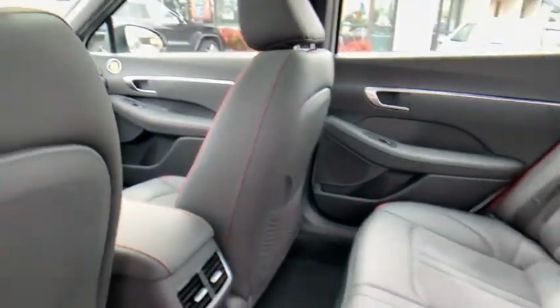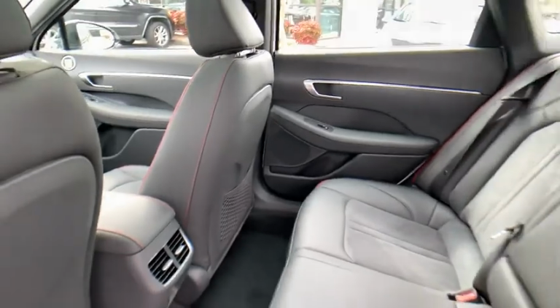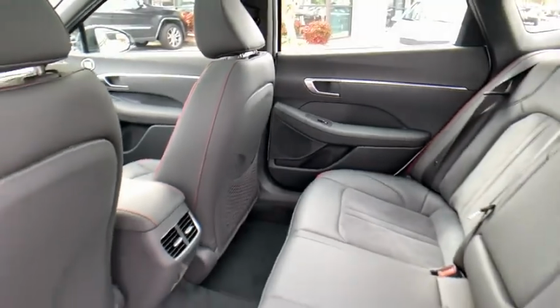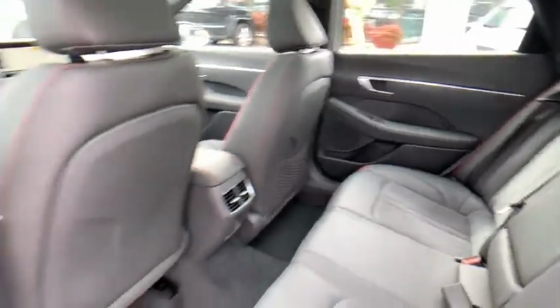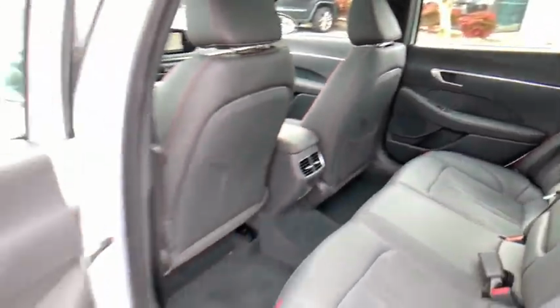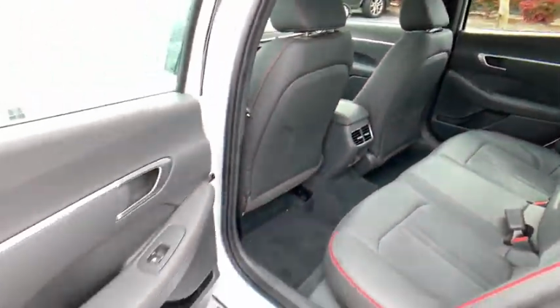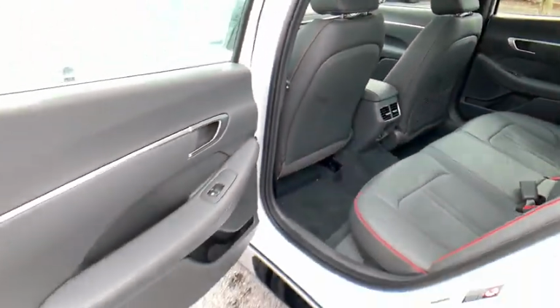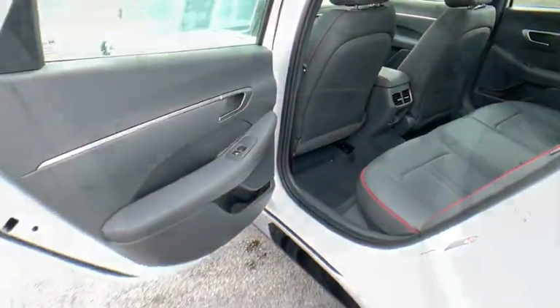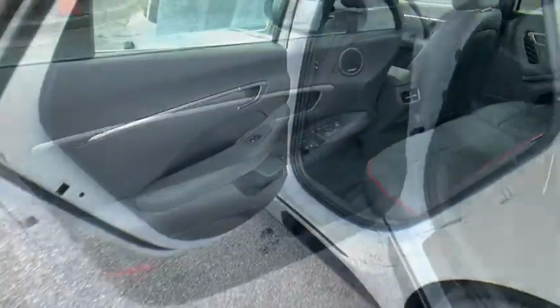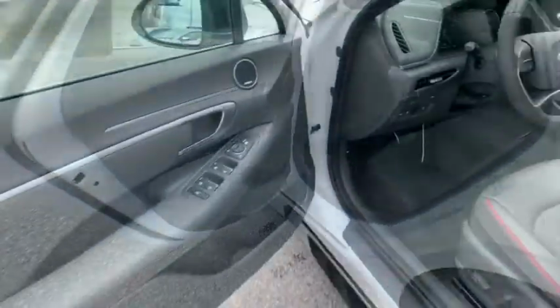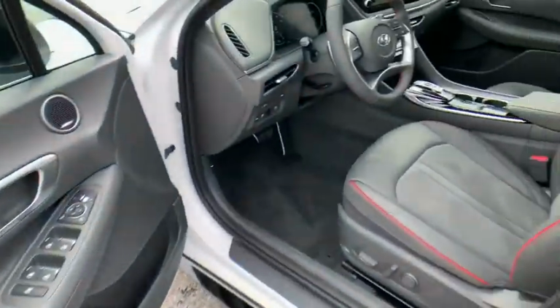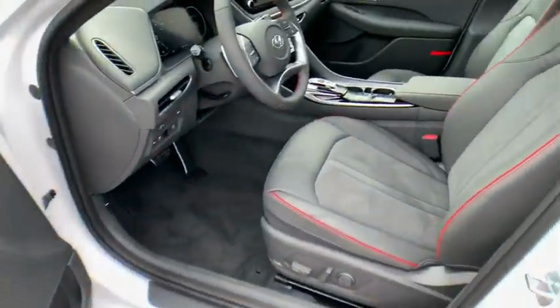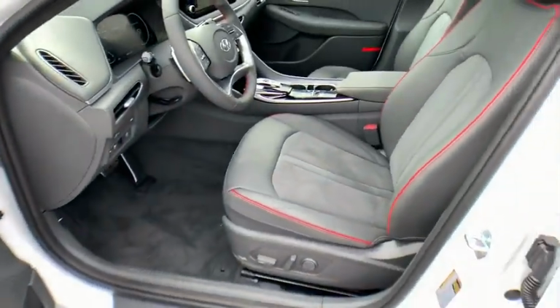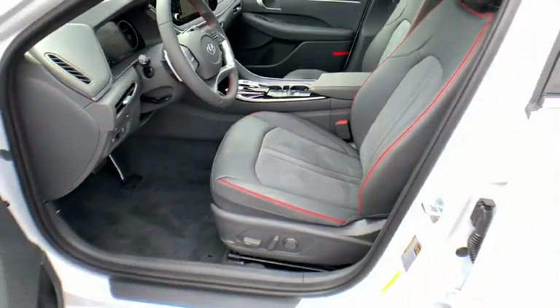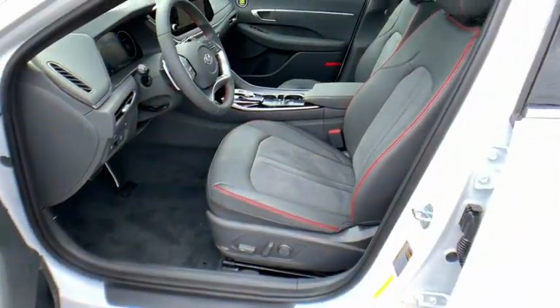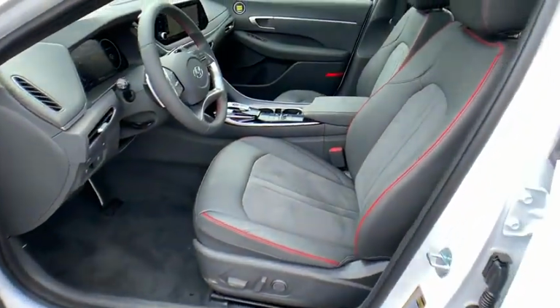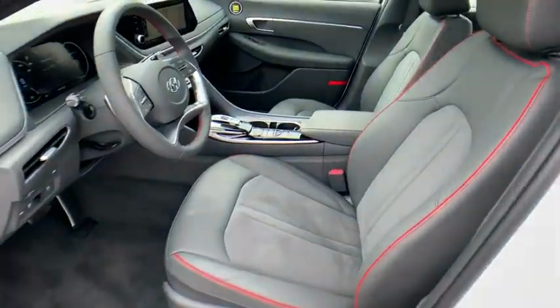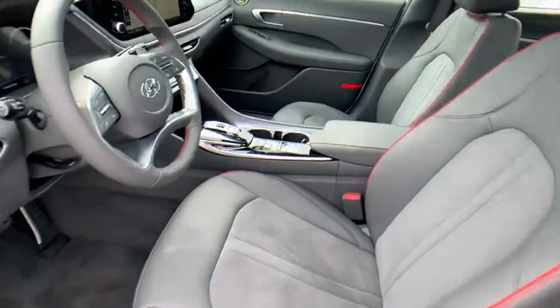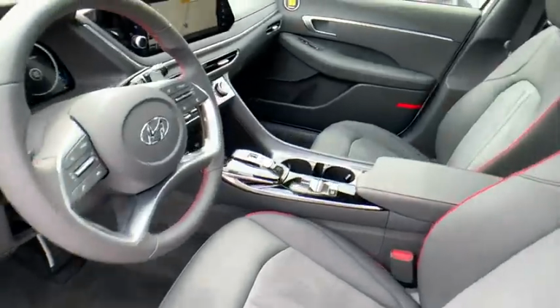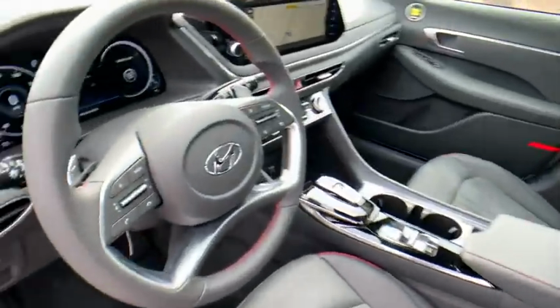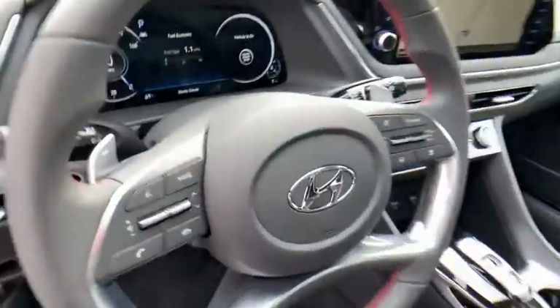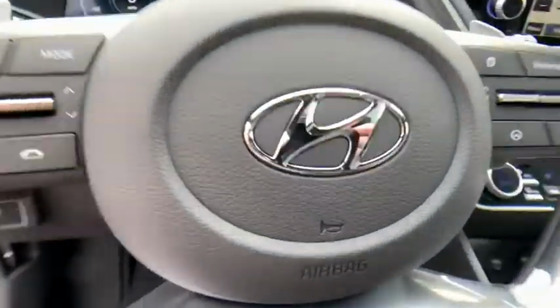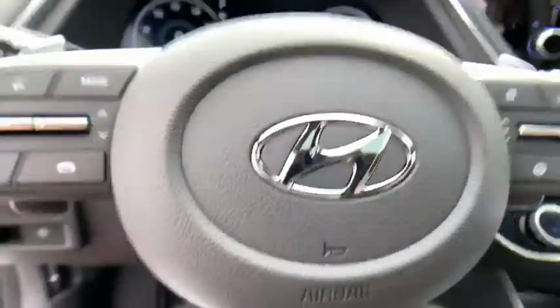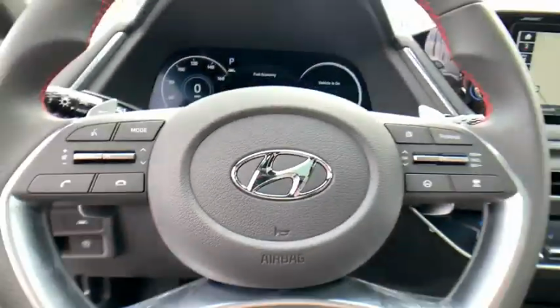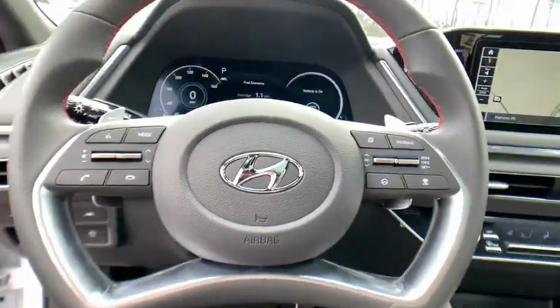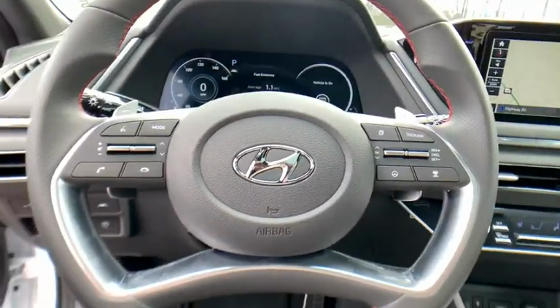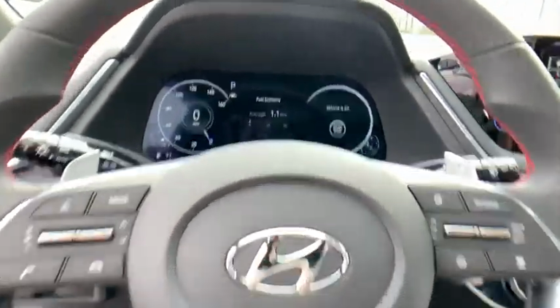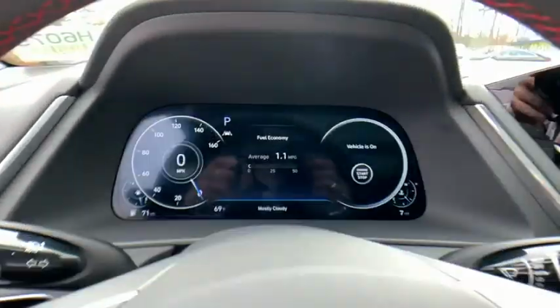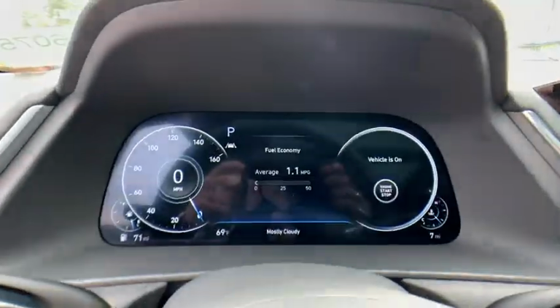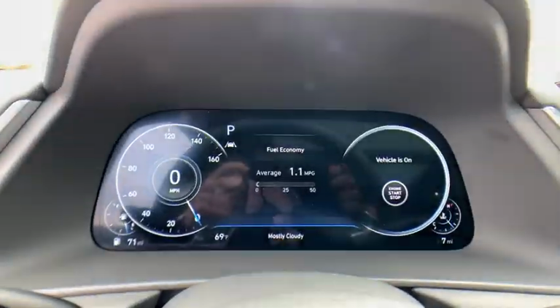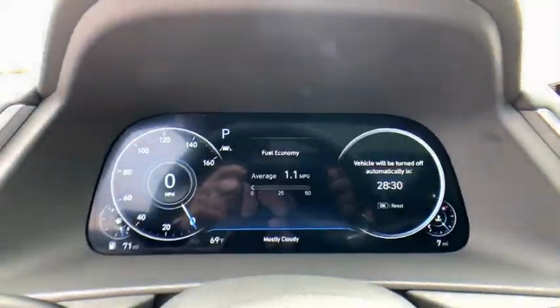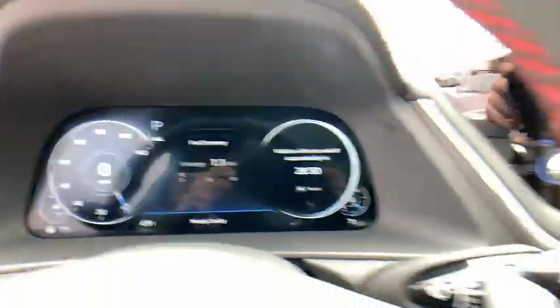Power windows, security system, rear window defroster, electronic stability control, trip computer, heated front seat, overhead console, tachometer, panic alarm.